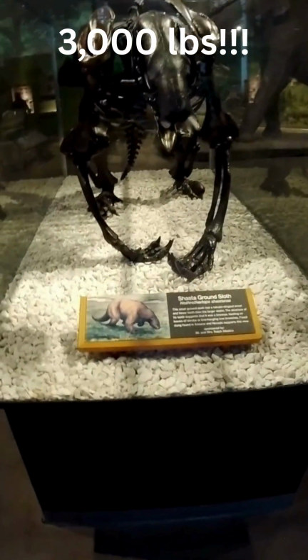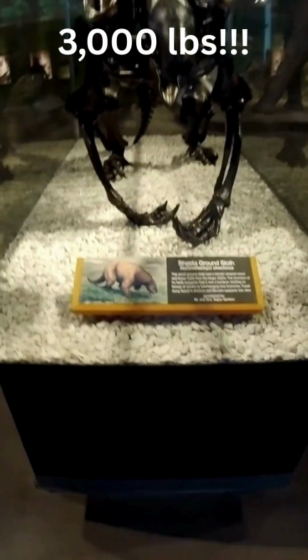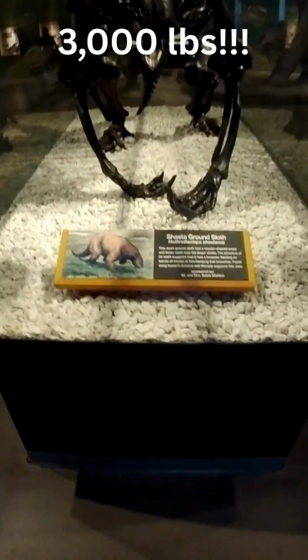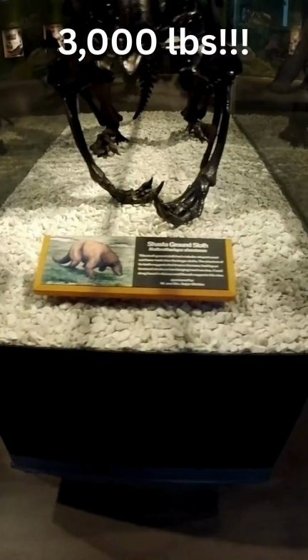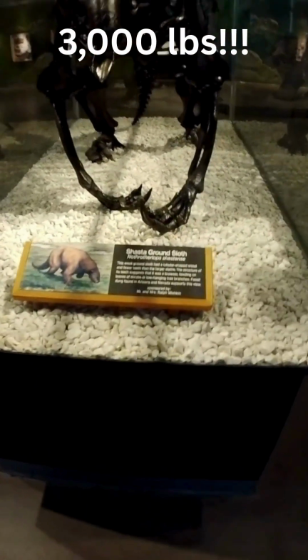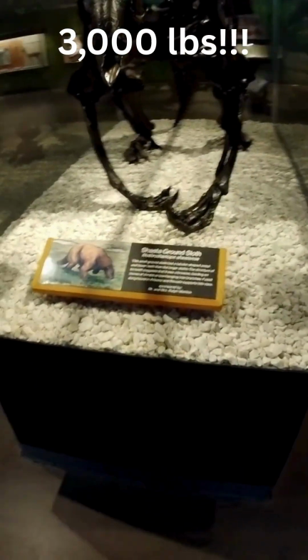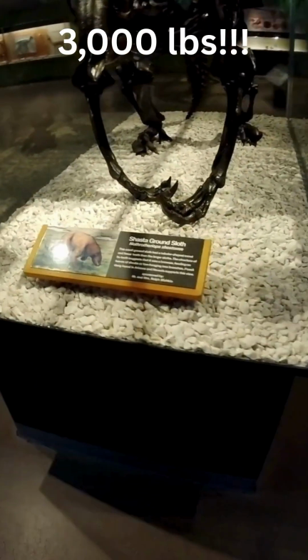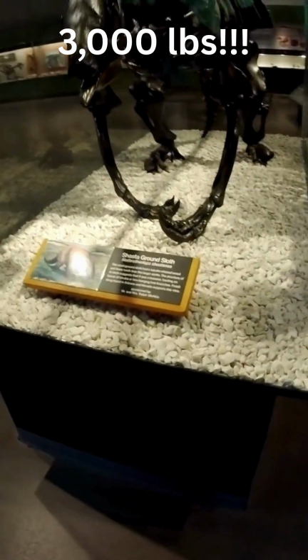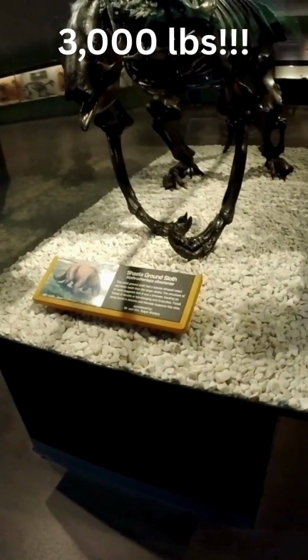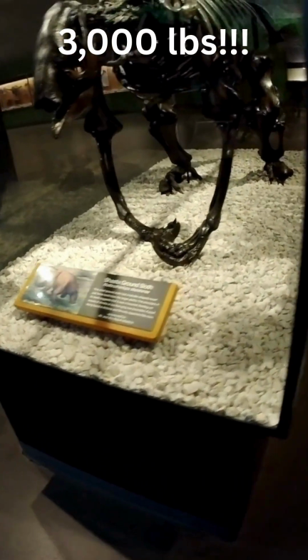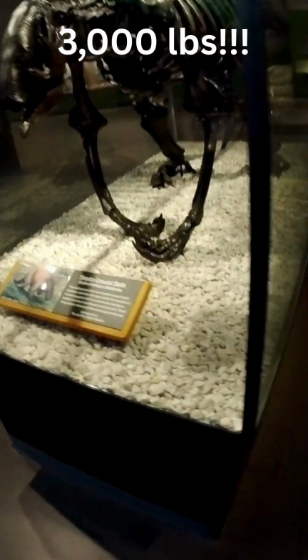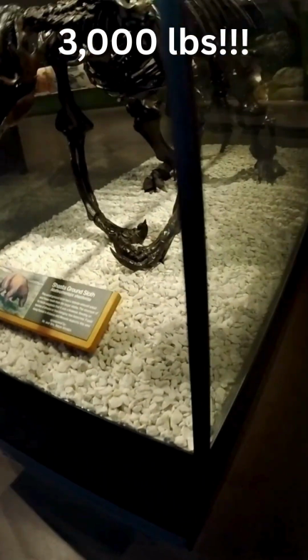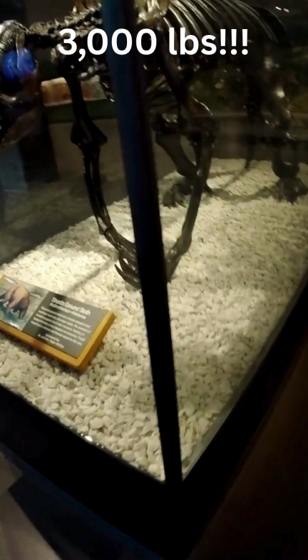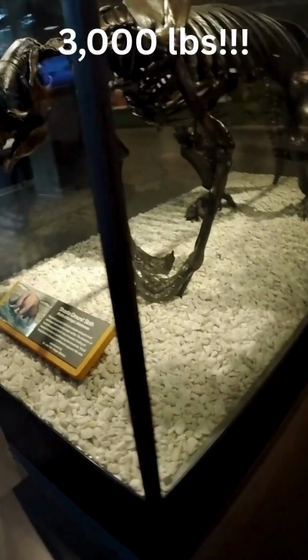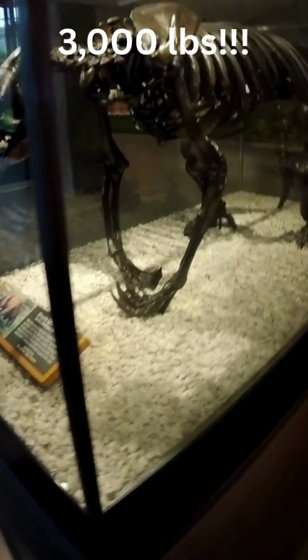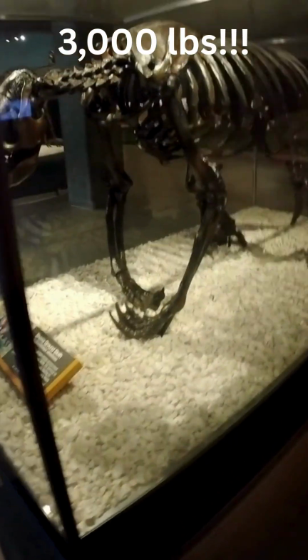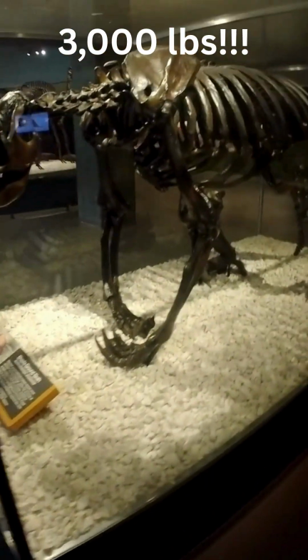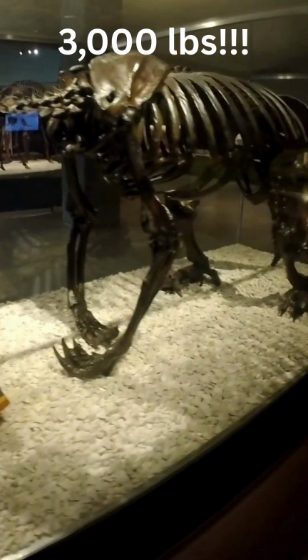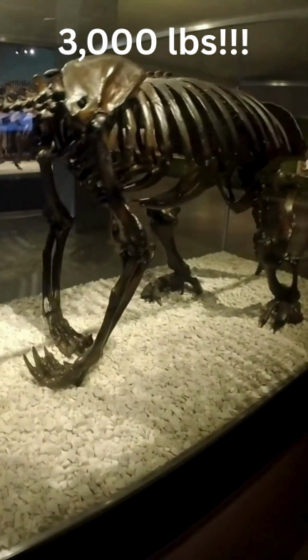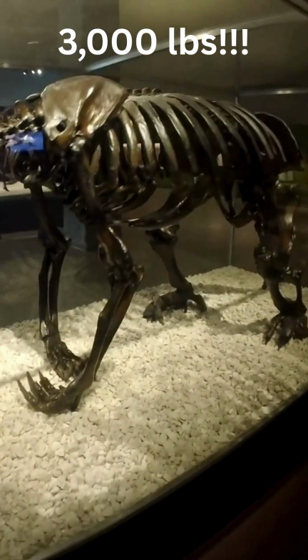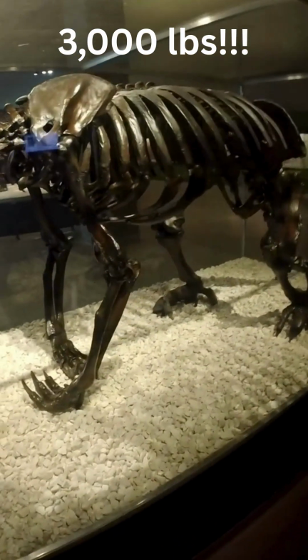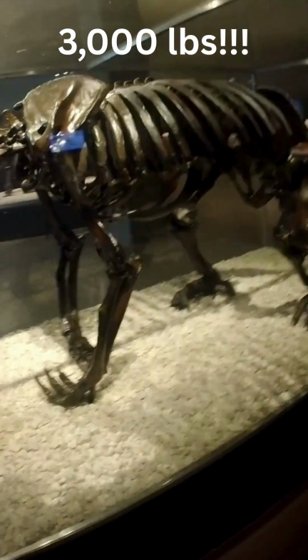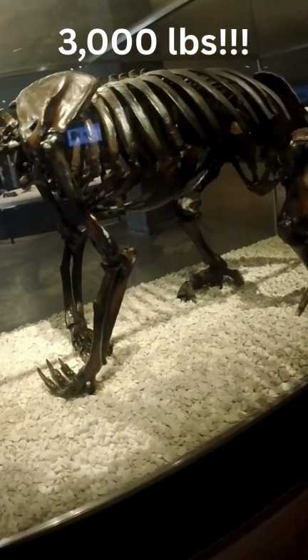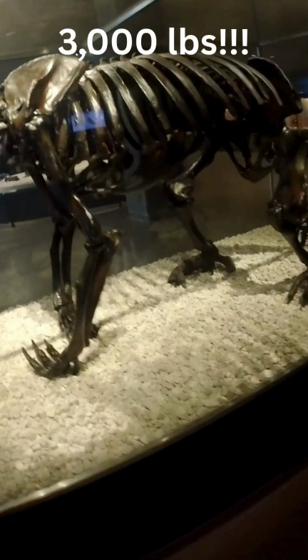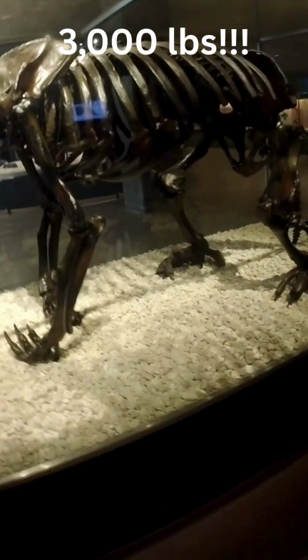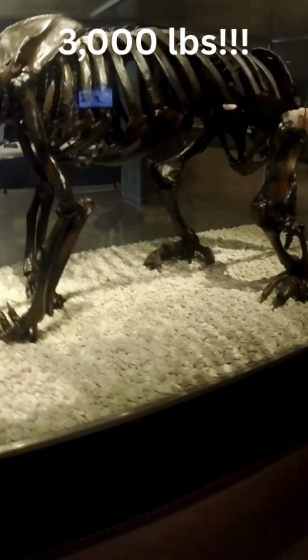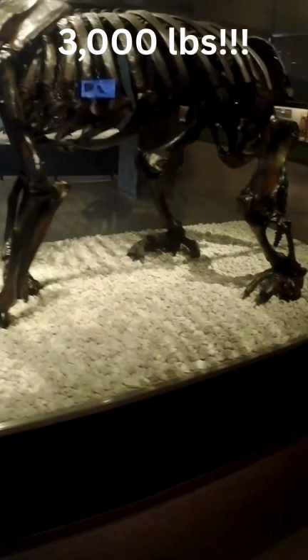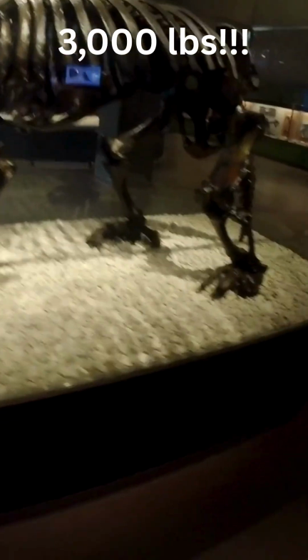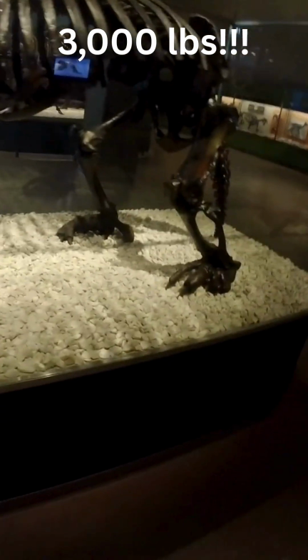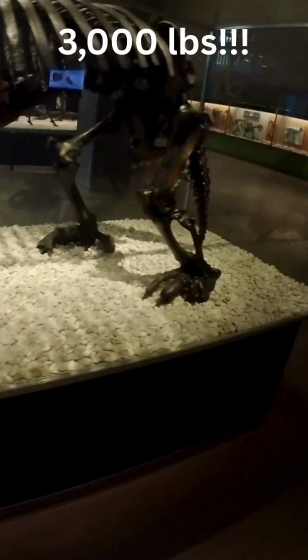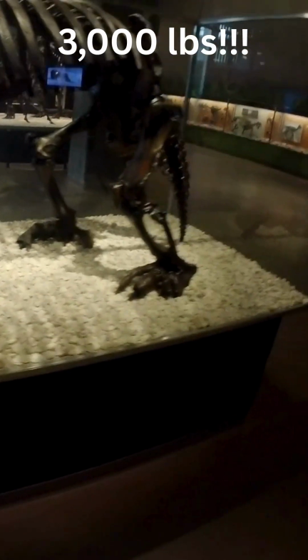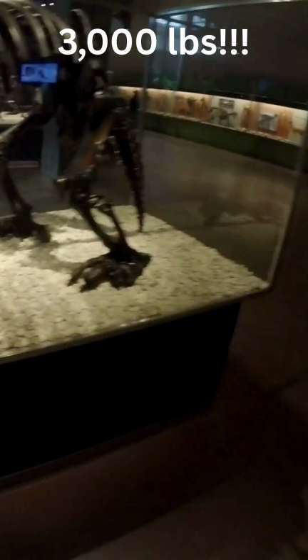Their unique walk, with feet rotated inward, made them slow and clumsy, but their sheer size and armored skin offered protection from ice-age predators like the saber-toothed cat. It's a humbling reminder that right under our feet, Los Angeles holds the secrets of a lost world.